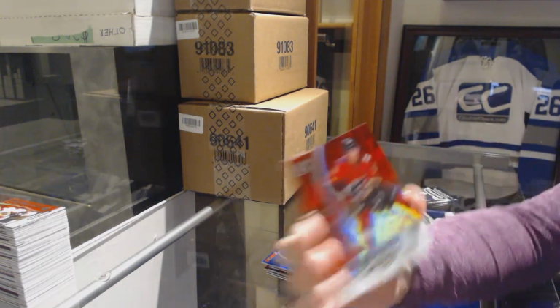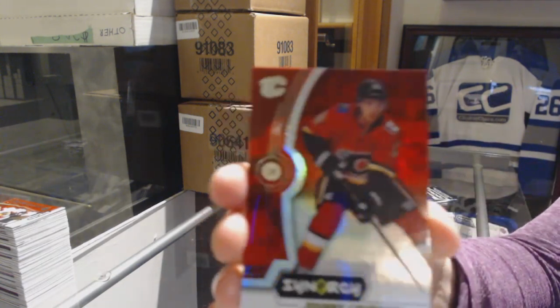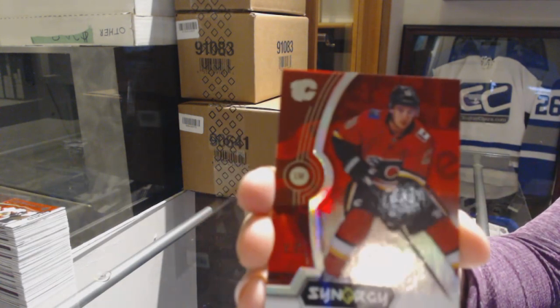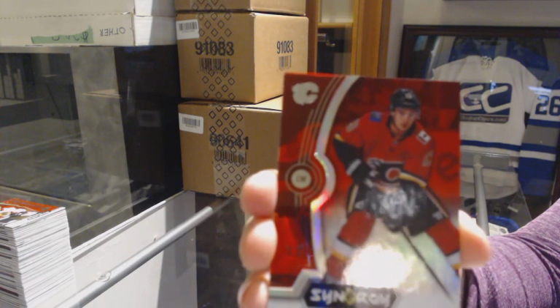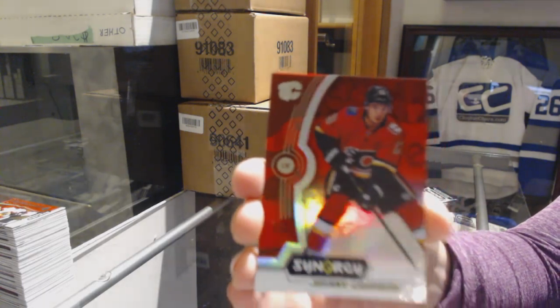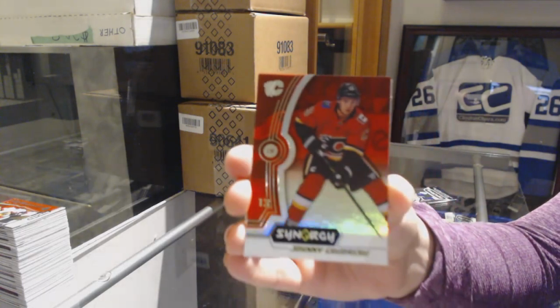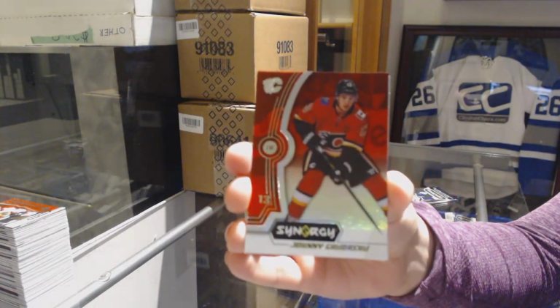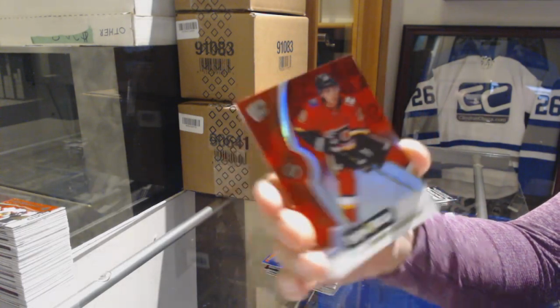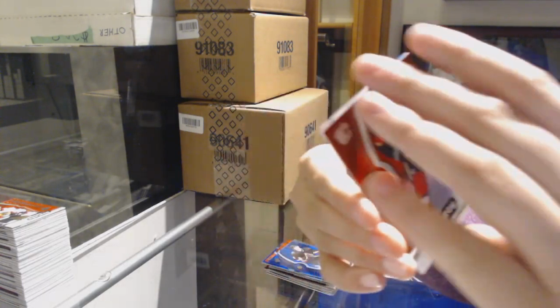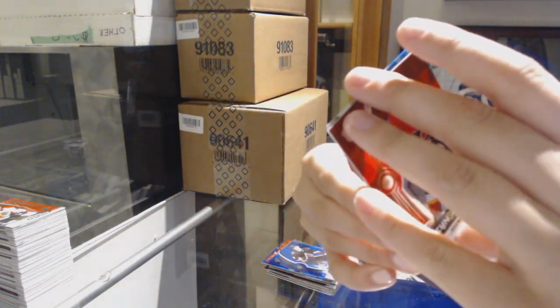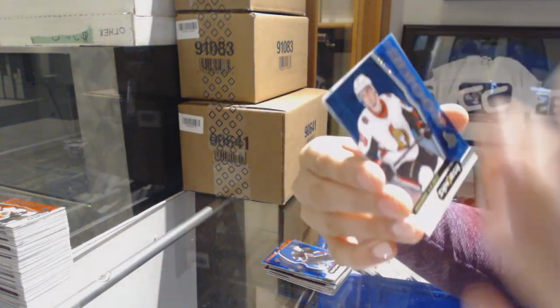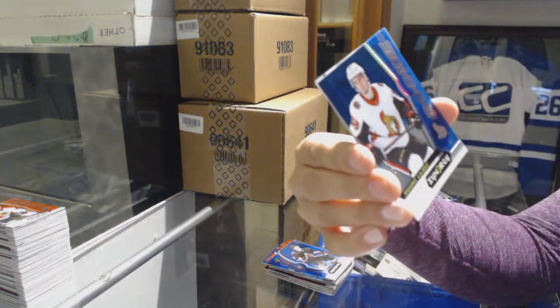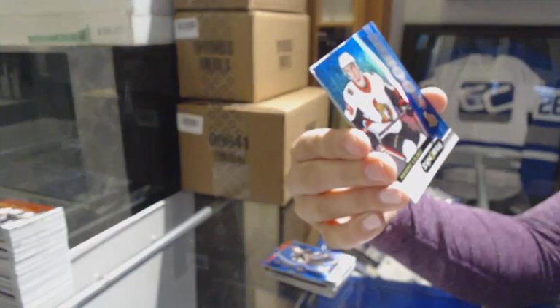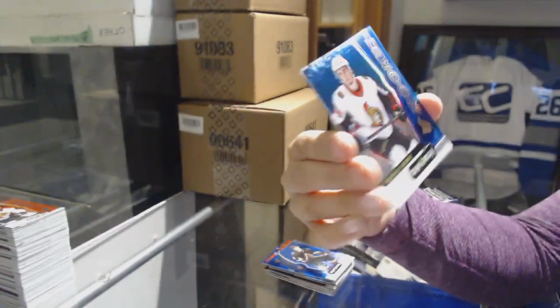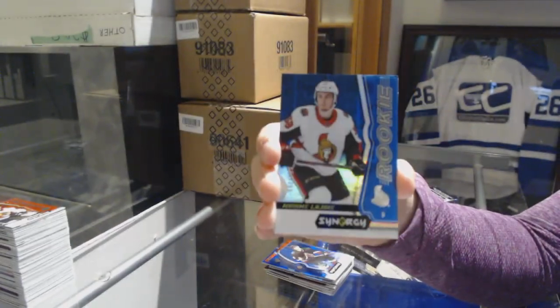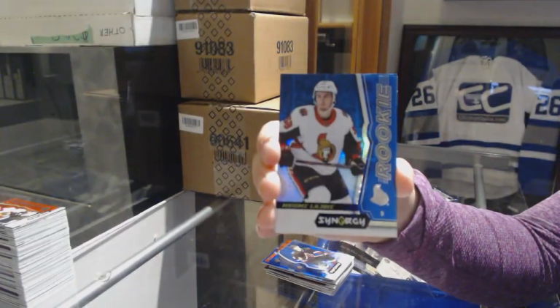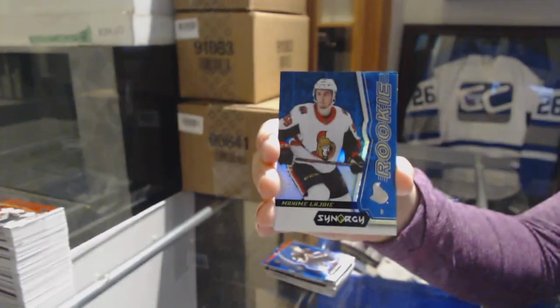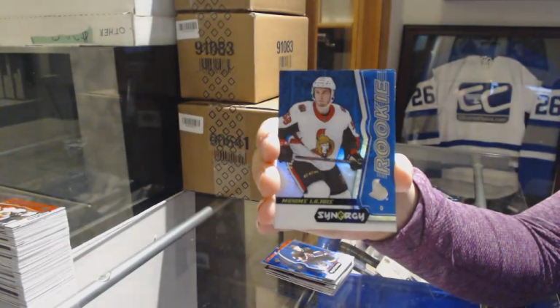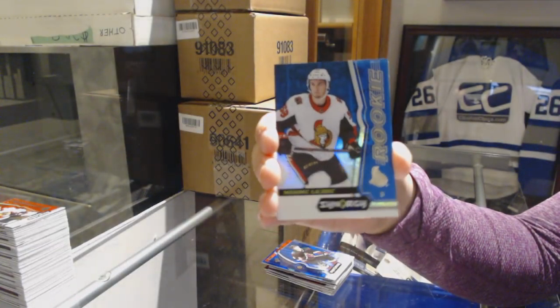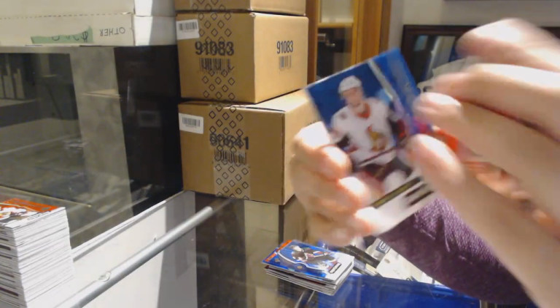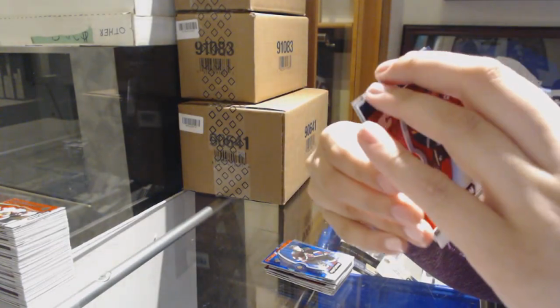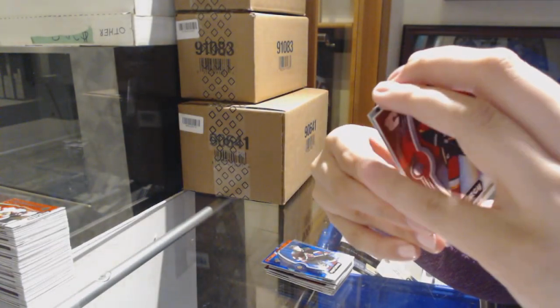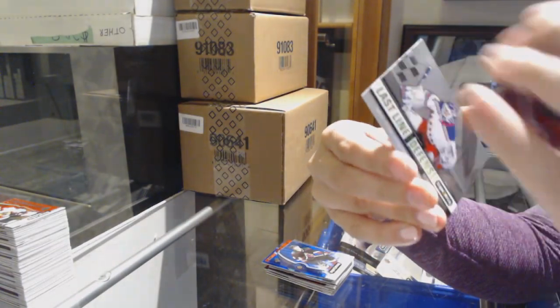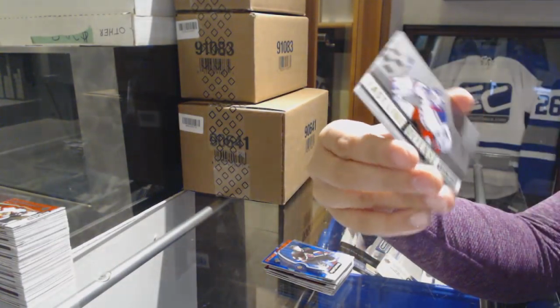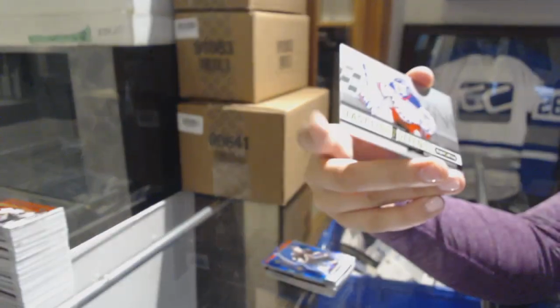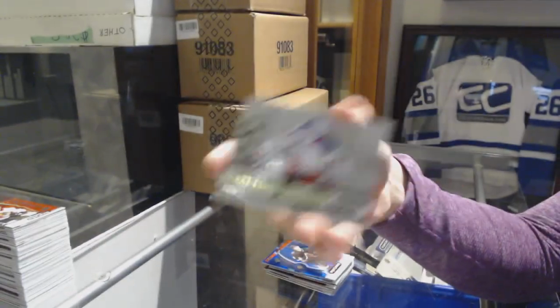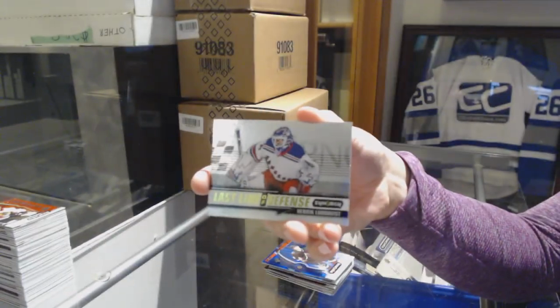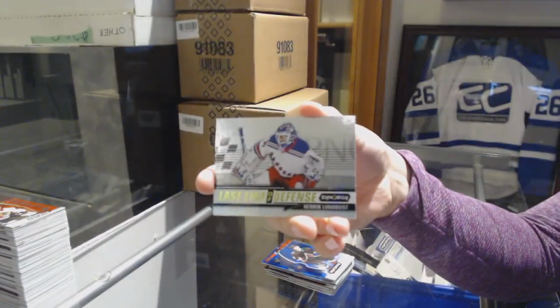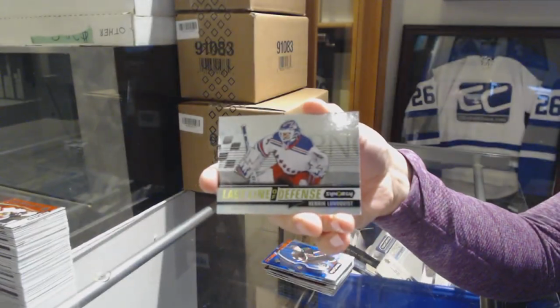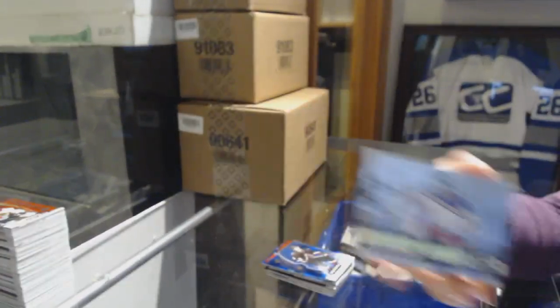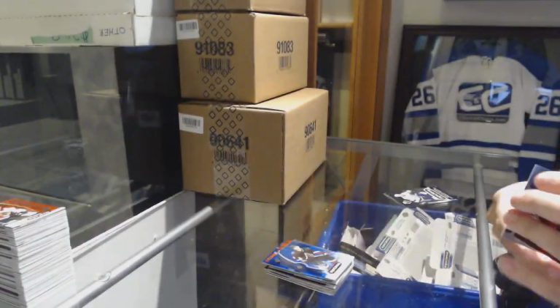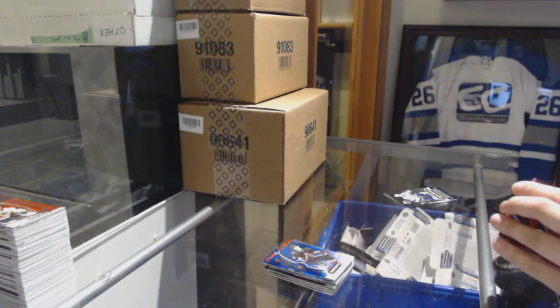We've got a red of Johnny Goudreau for the Calgary Flames. Blue rookie numbered to 799 for the Senators, Maxime Lajoie. And Henrik Lundqvist last line of defense for the Rangers.